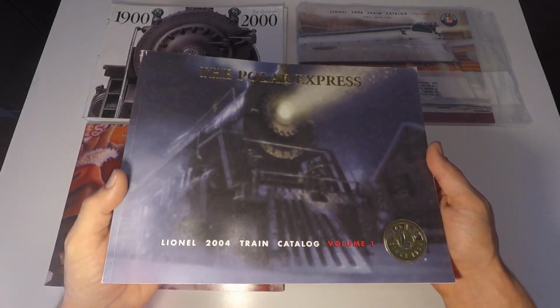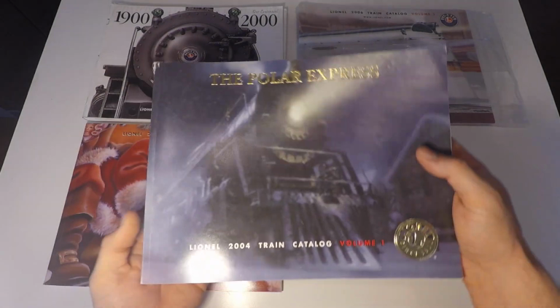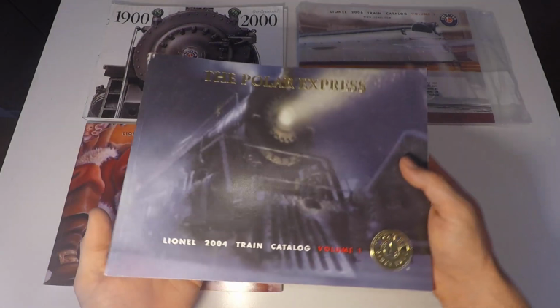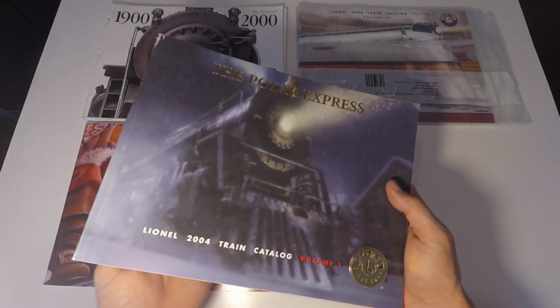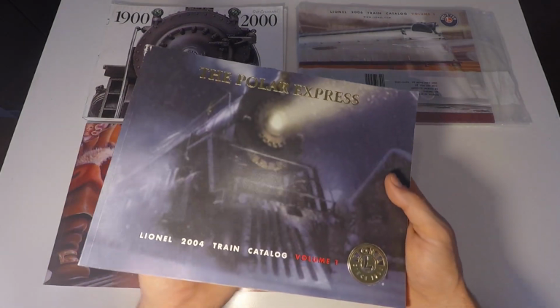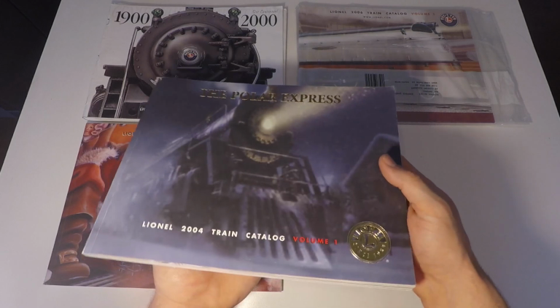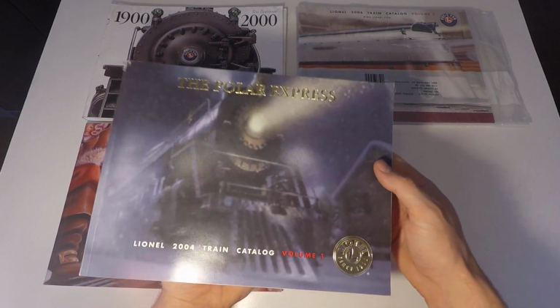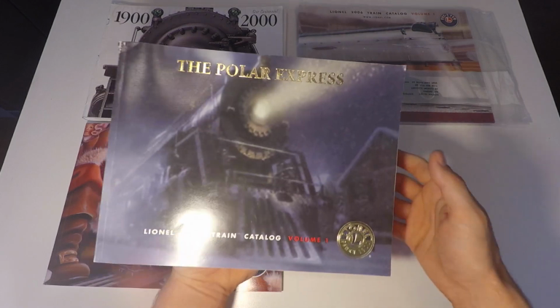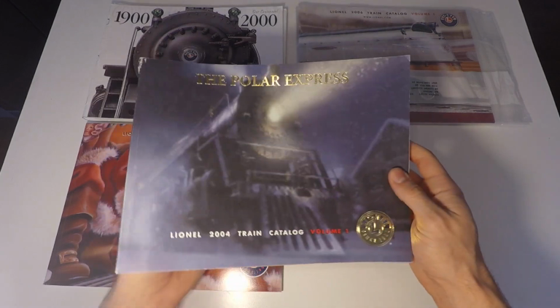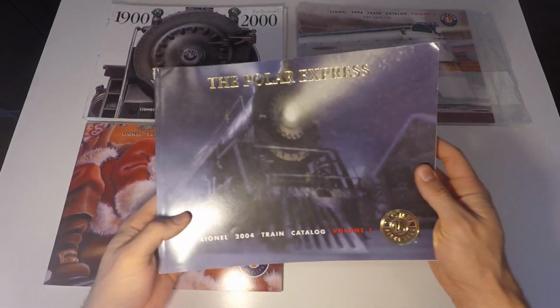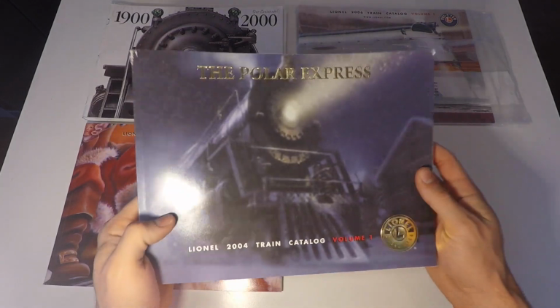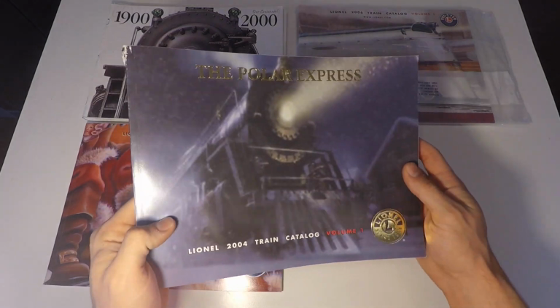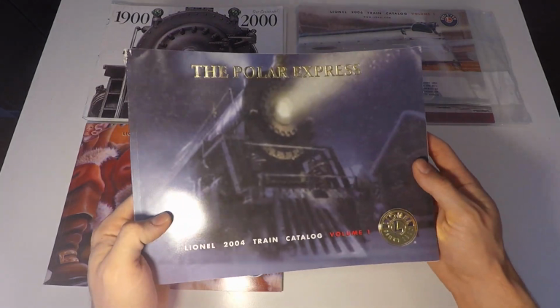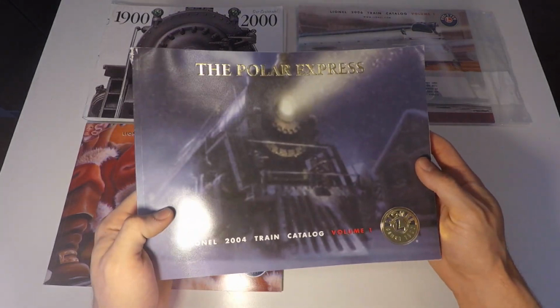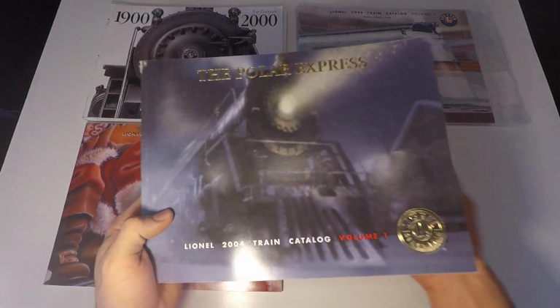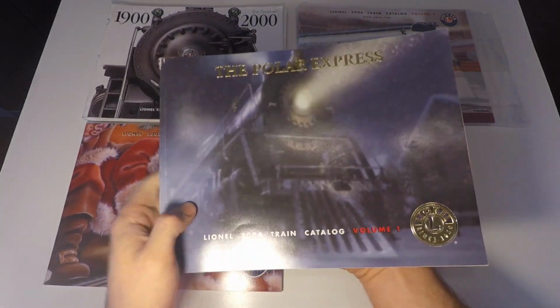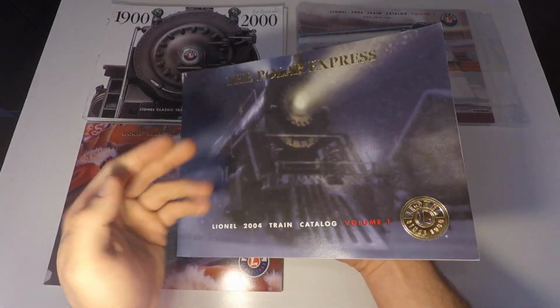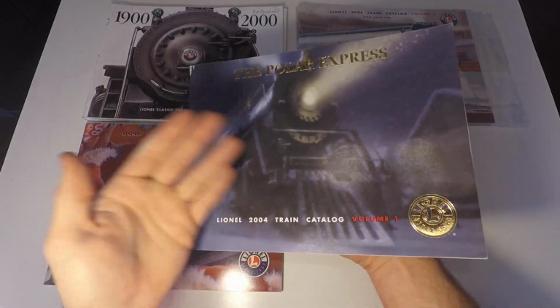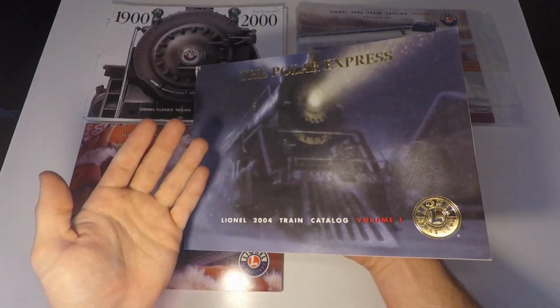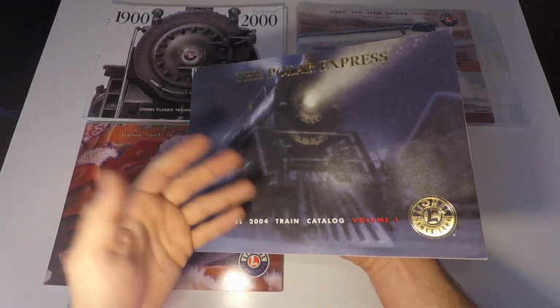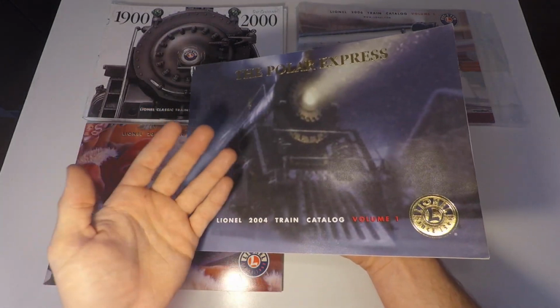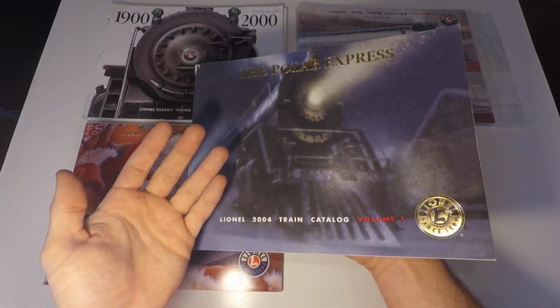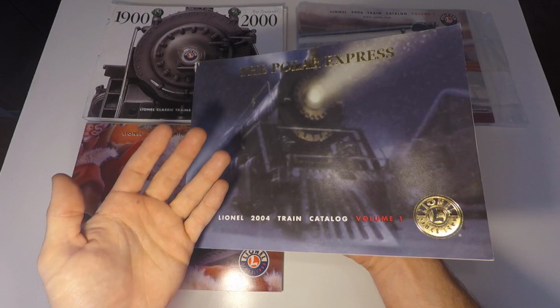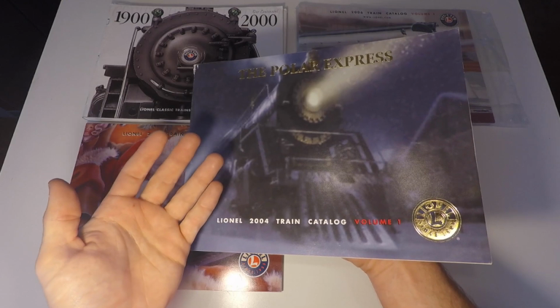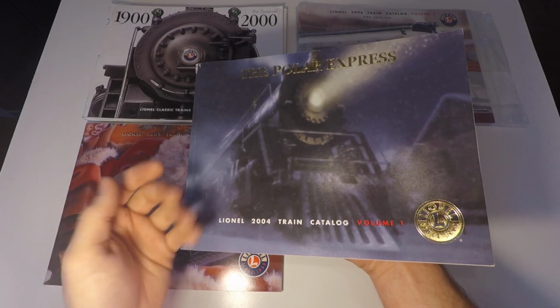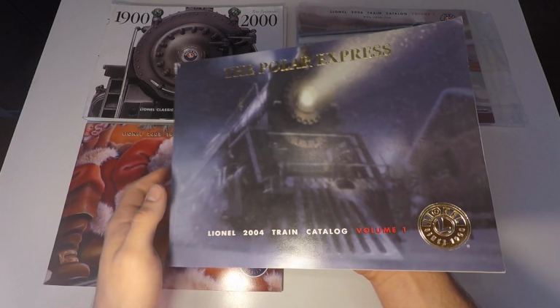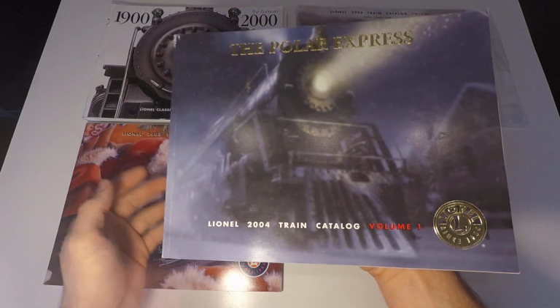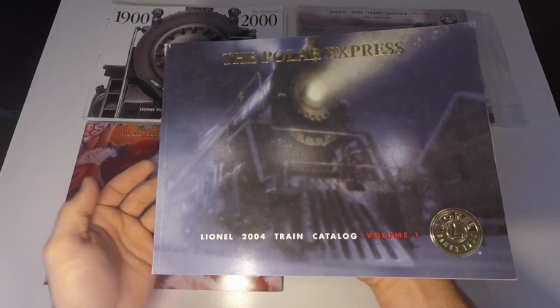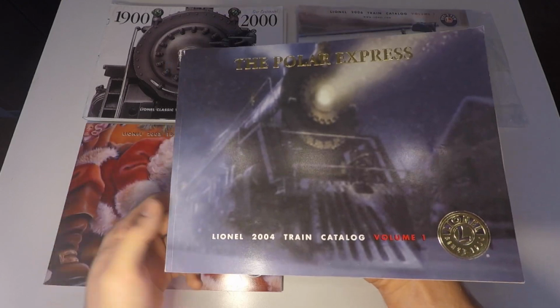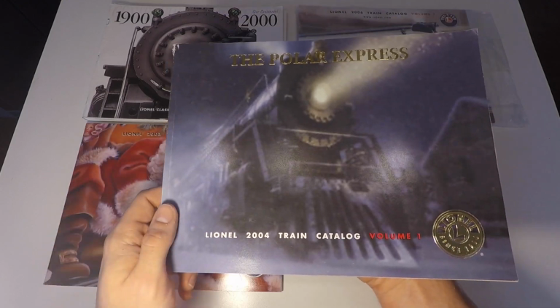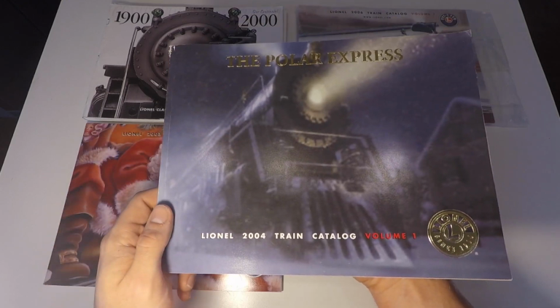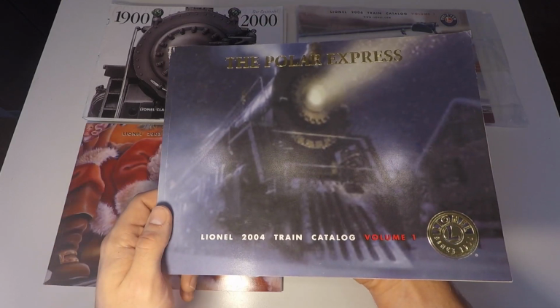So why am I making this video? I thought it would be cool to go through this old catalog just to look at the few Polar Express pages in it and see how much things have changed.